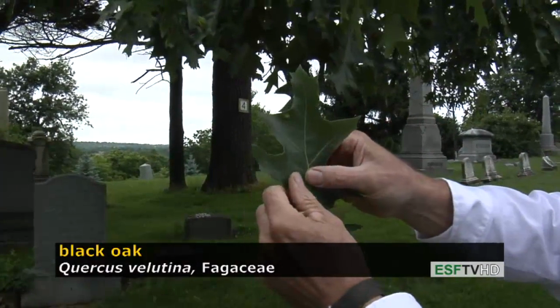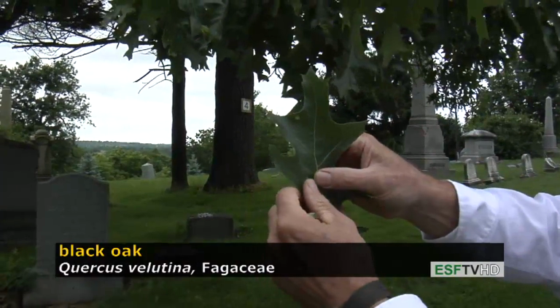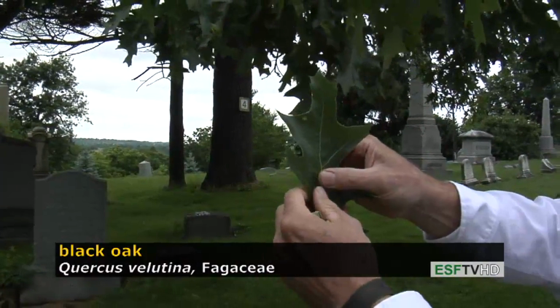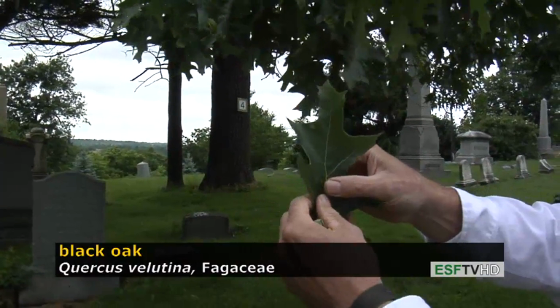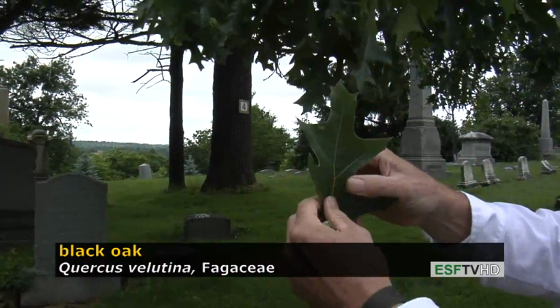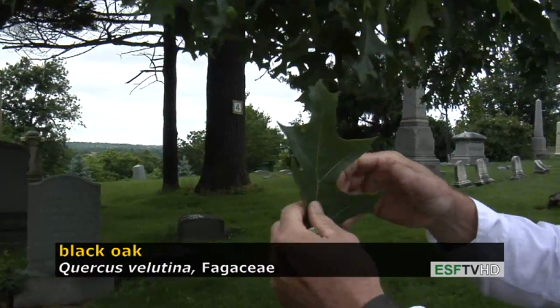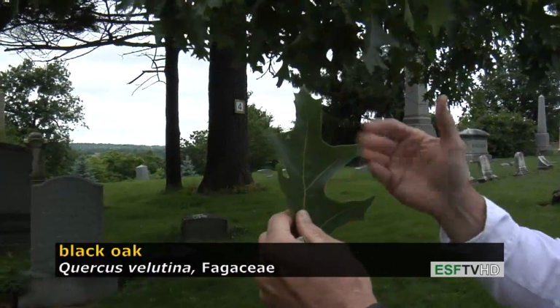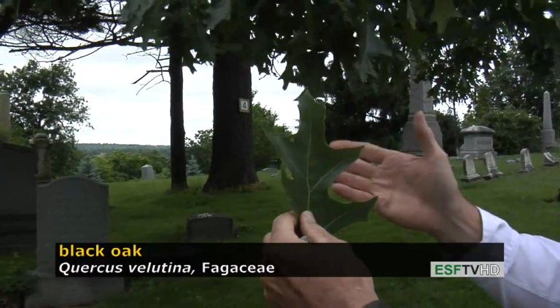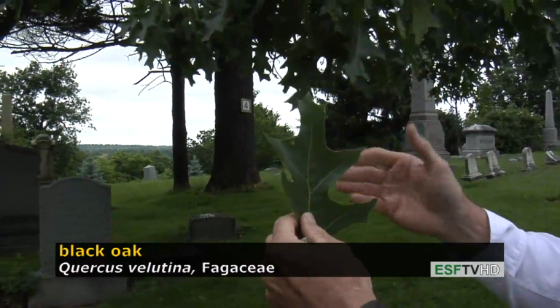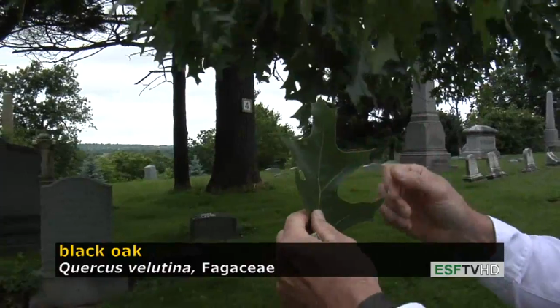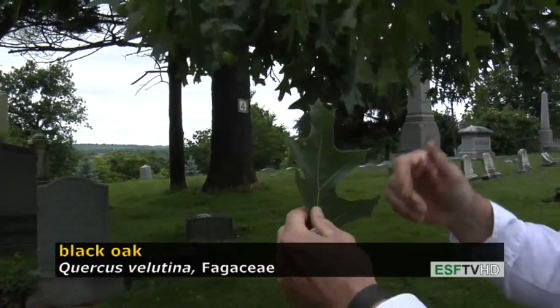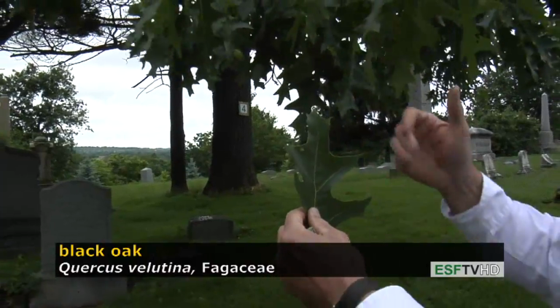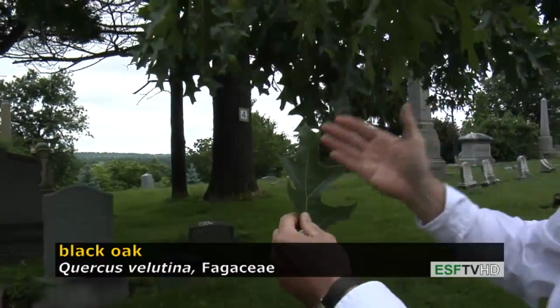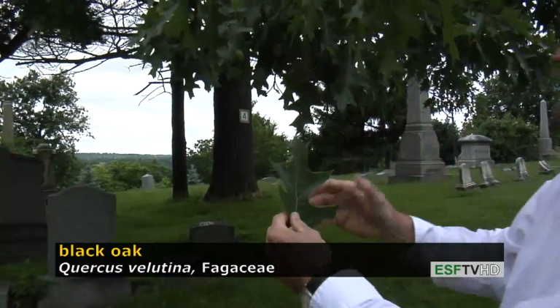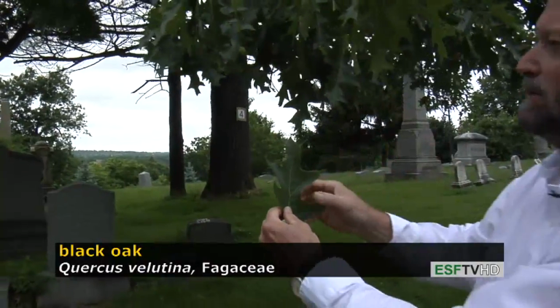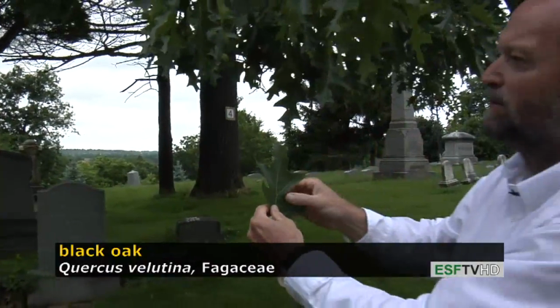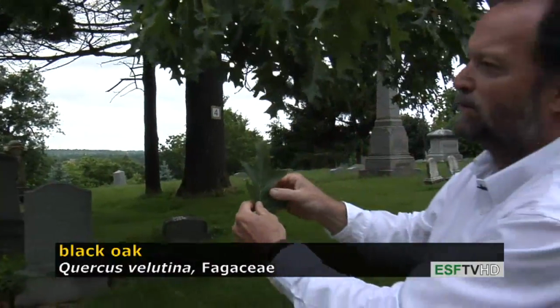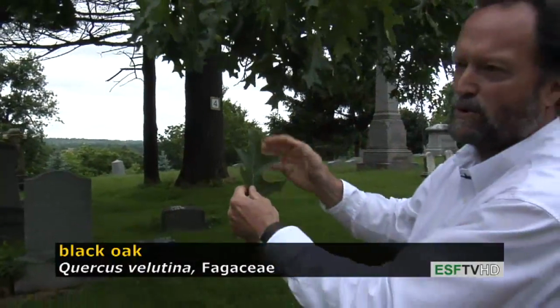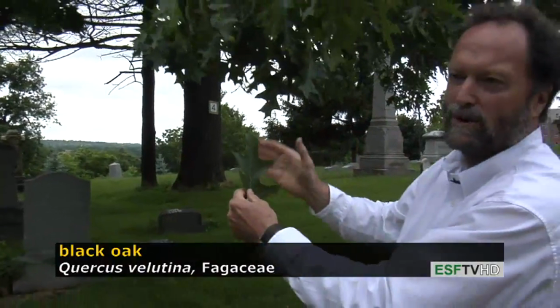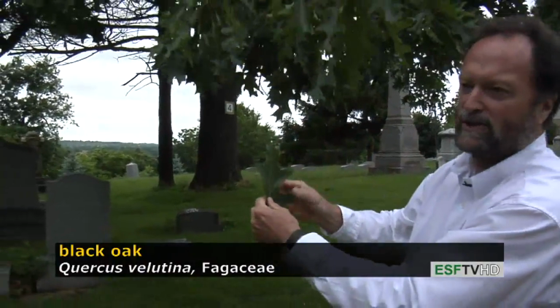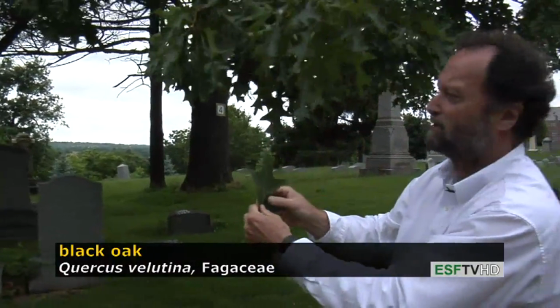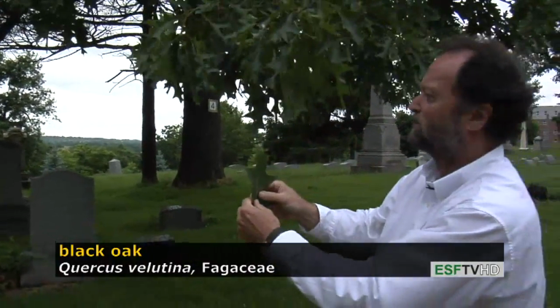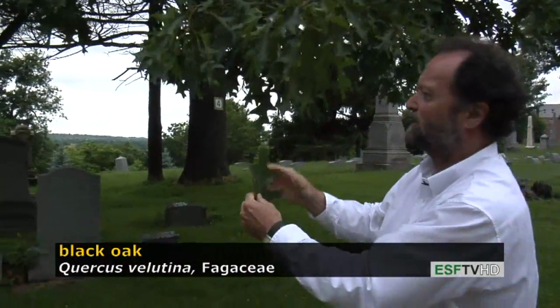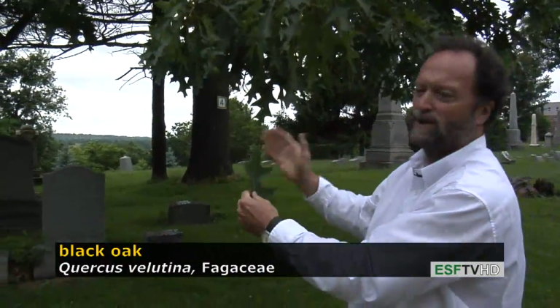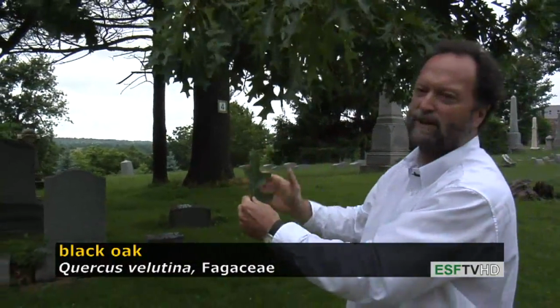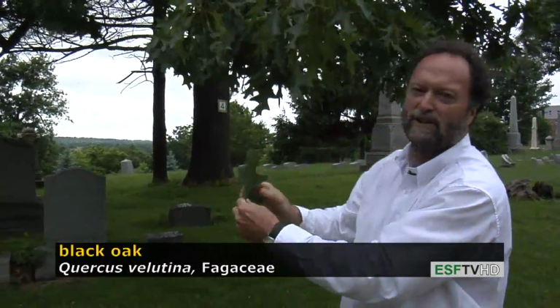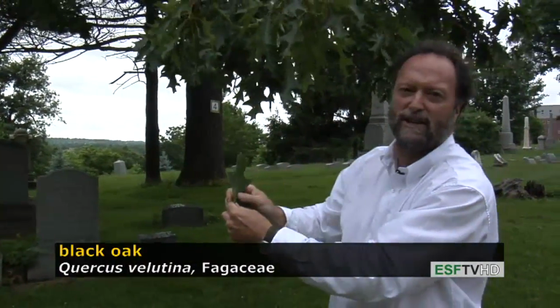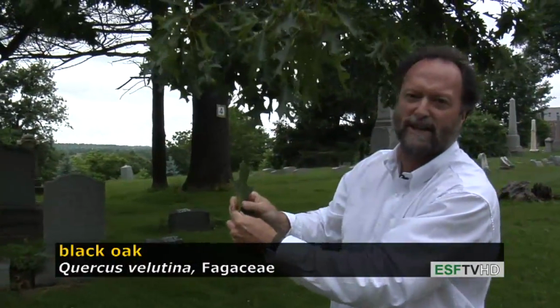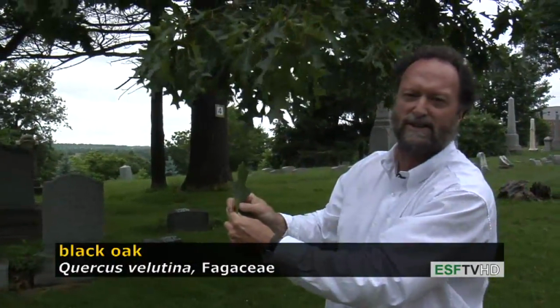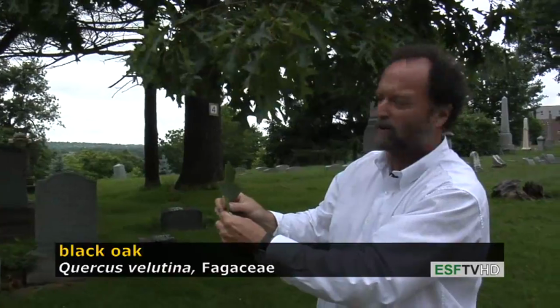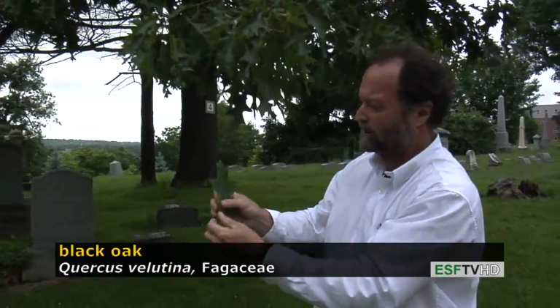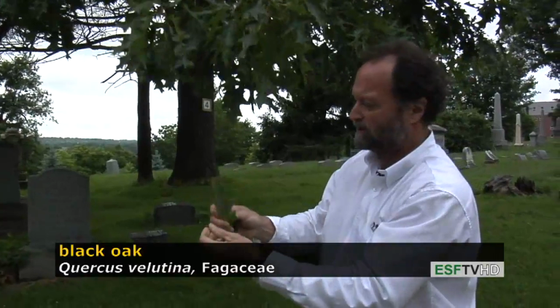They also have a very distinct acorn. The acorns take two growing seasons to mature, and the wood is very distinct in that it does not hold liquids.